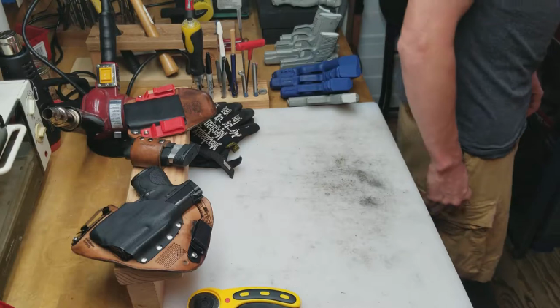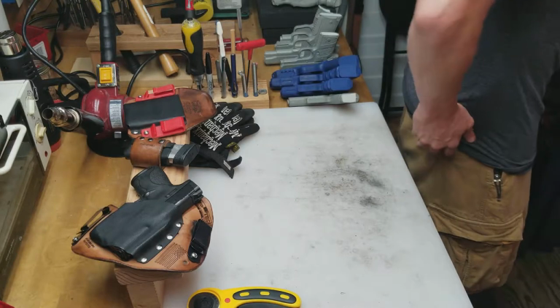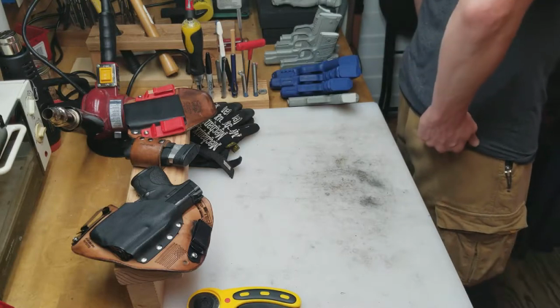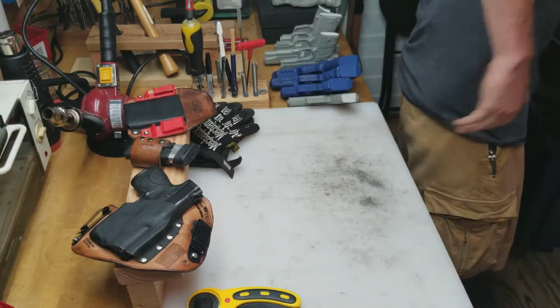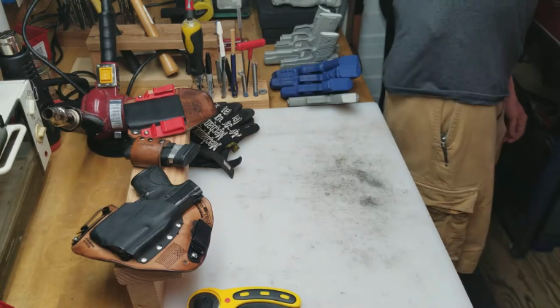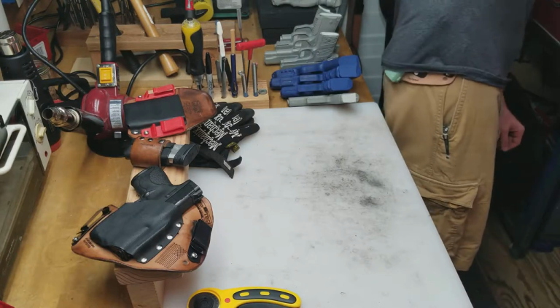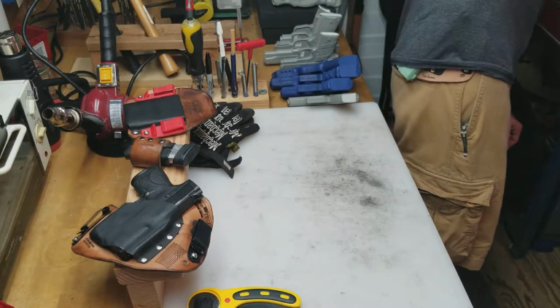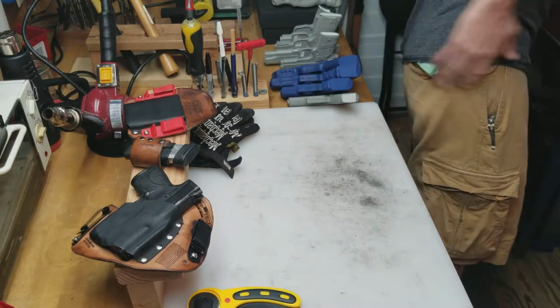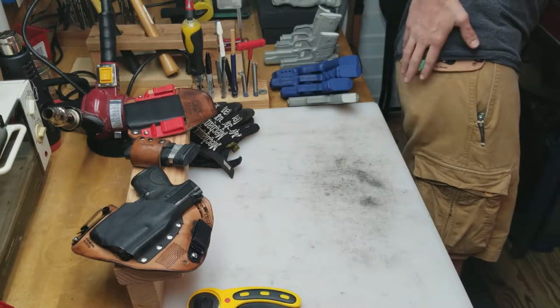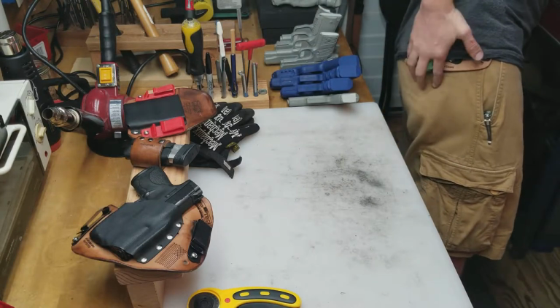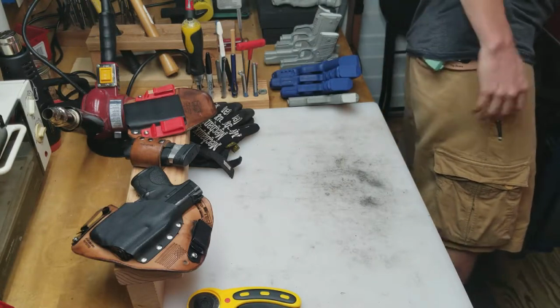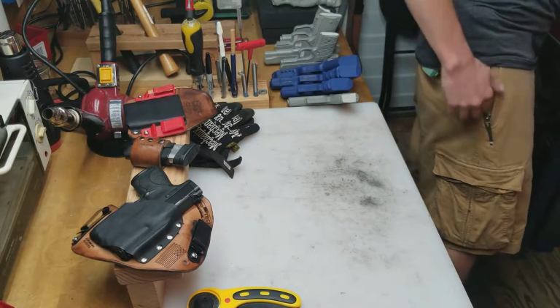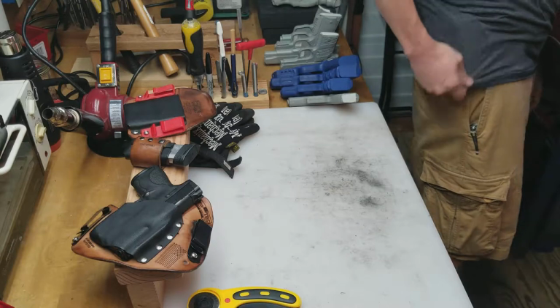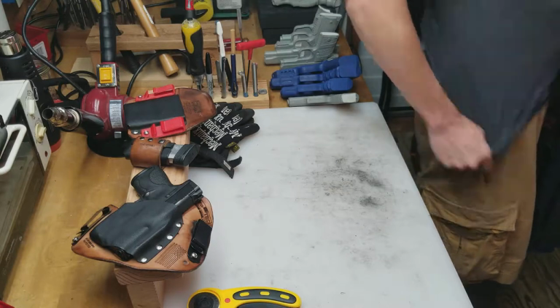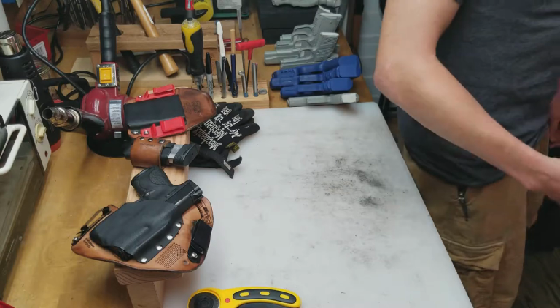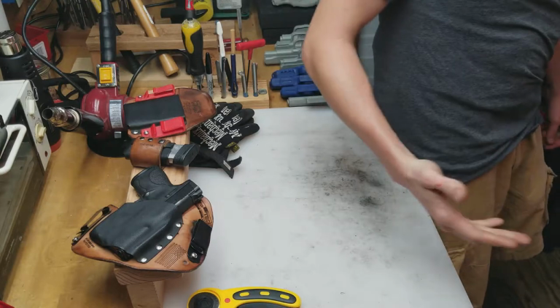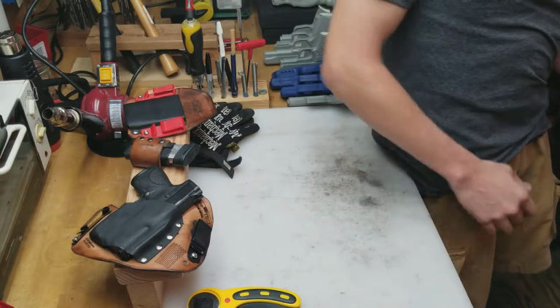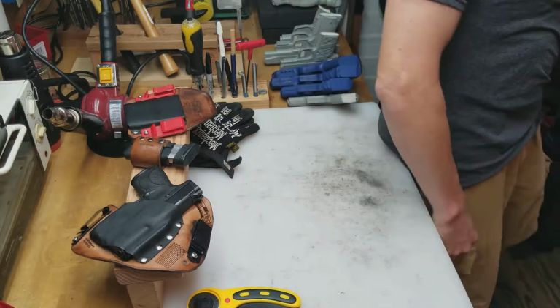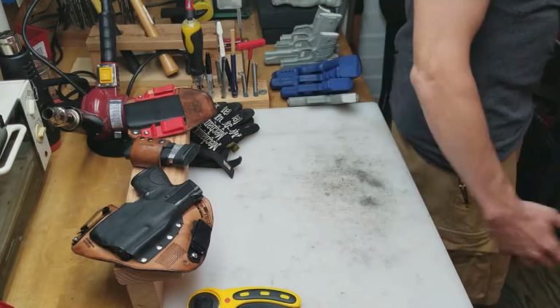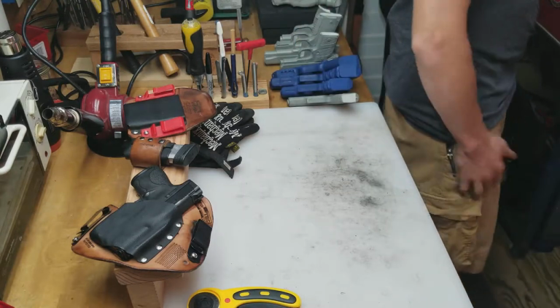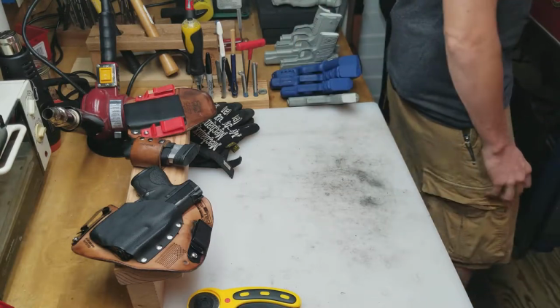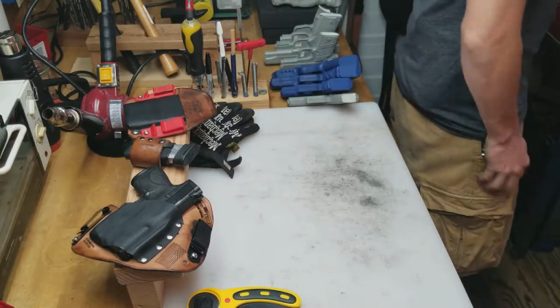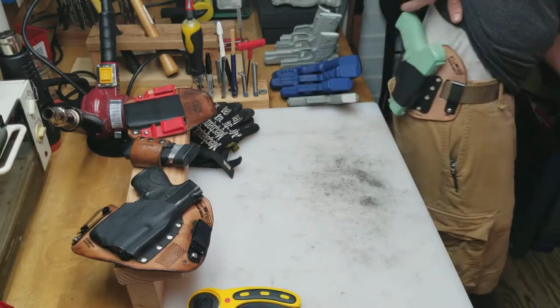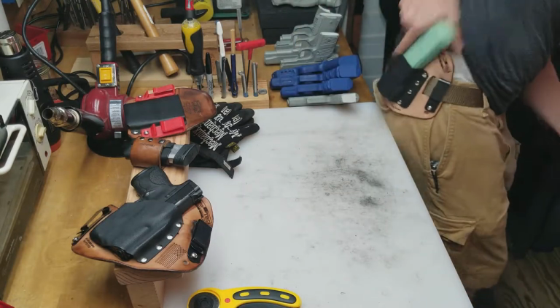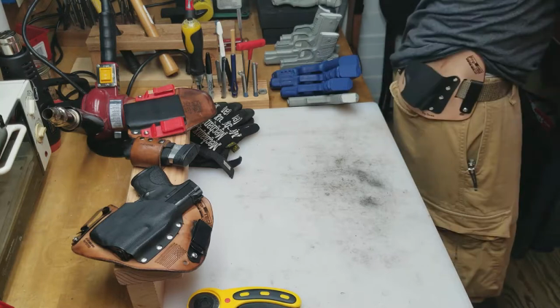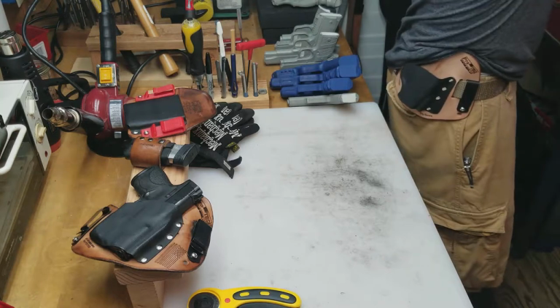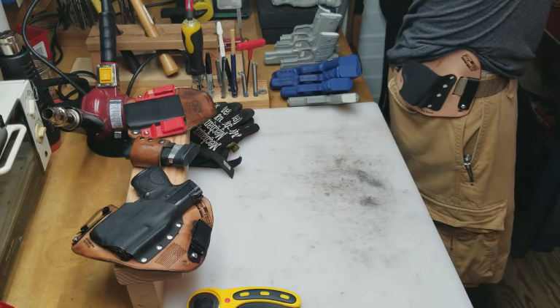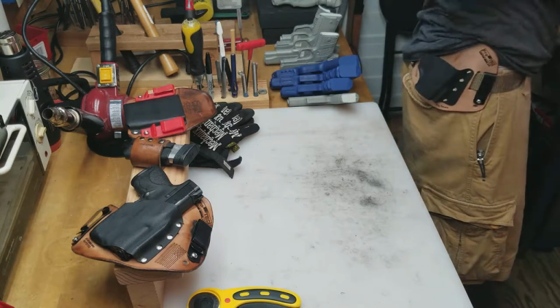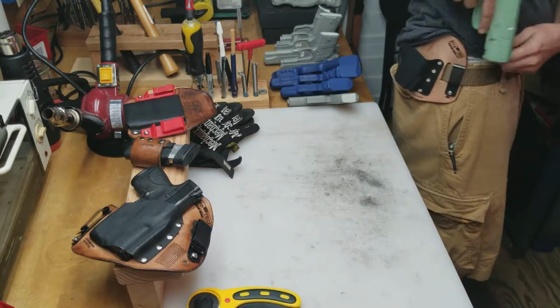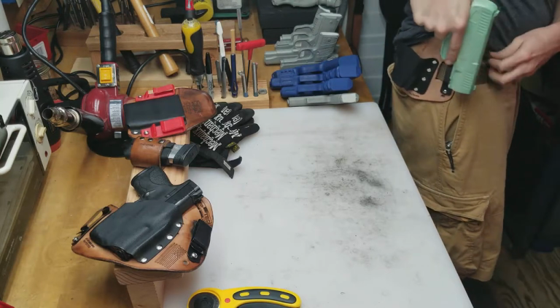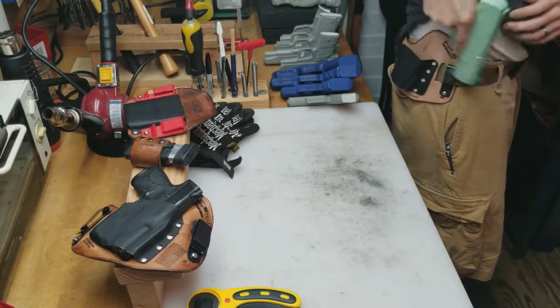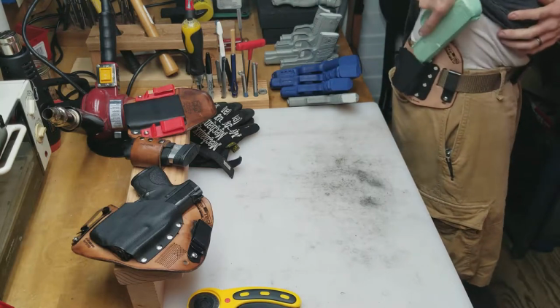When I bend over or if I reach up, you'll be able to see the gun hang out the bottom — that's the advantage of inside the waistband, one of the advantages. But draw stroke is still the same, still just as smooth.